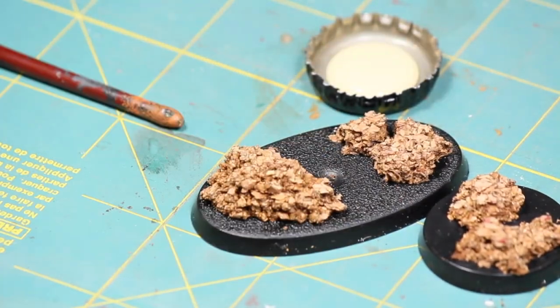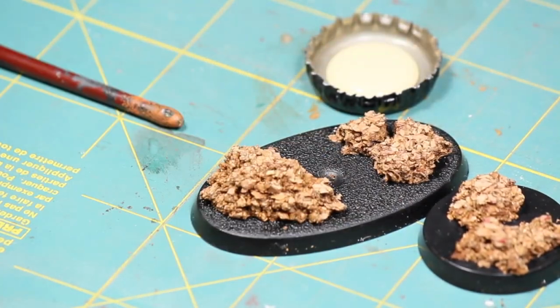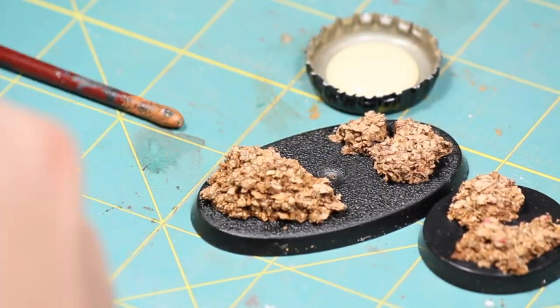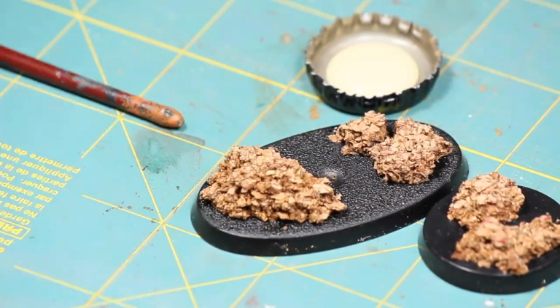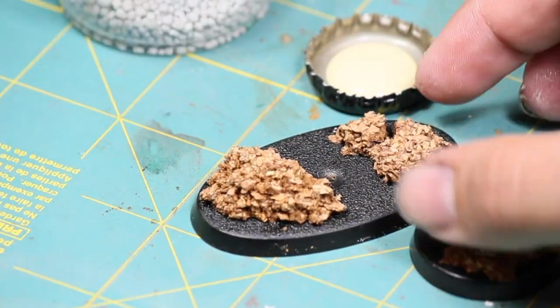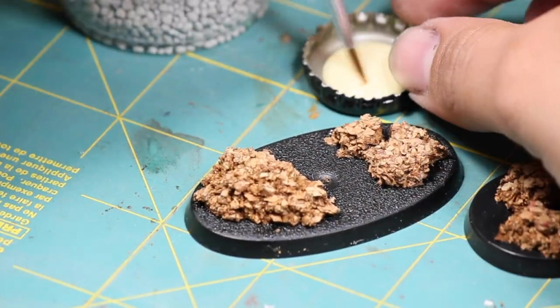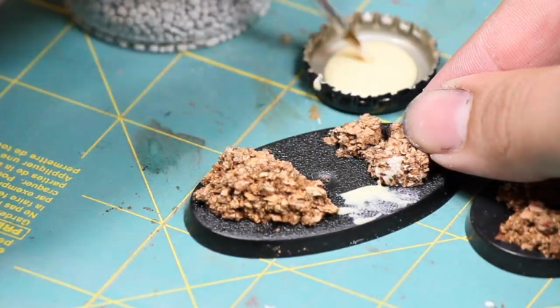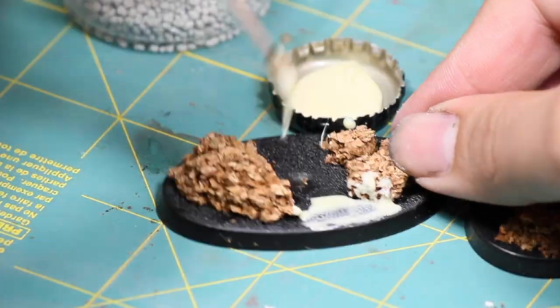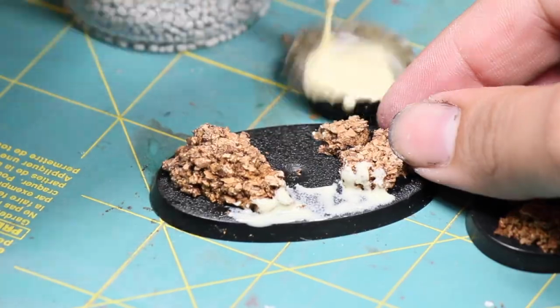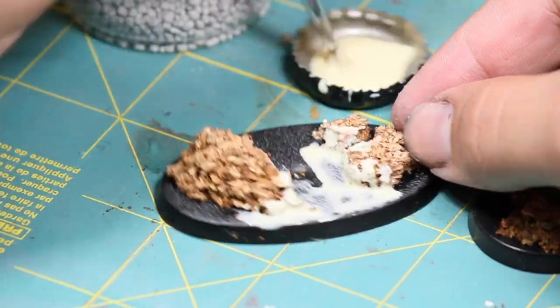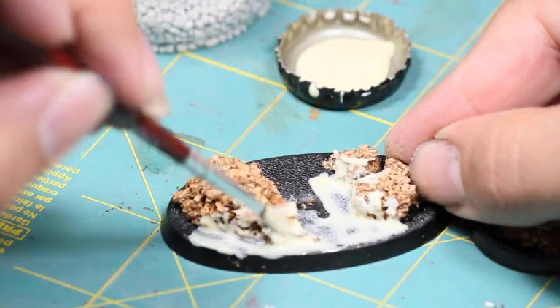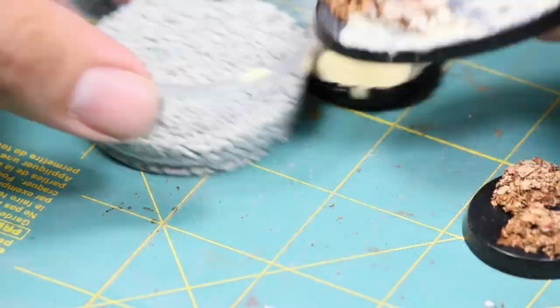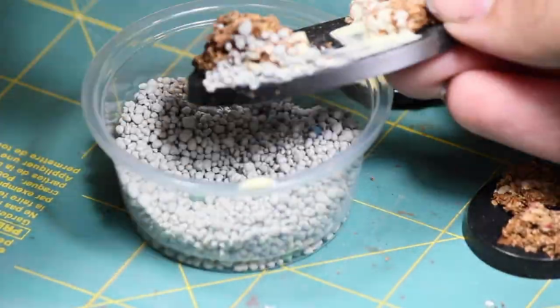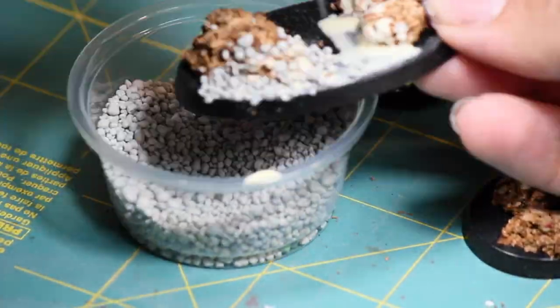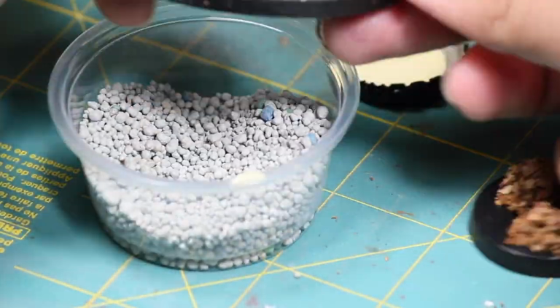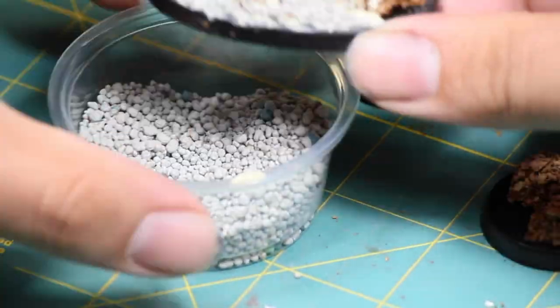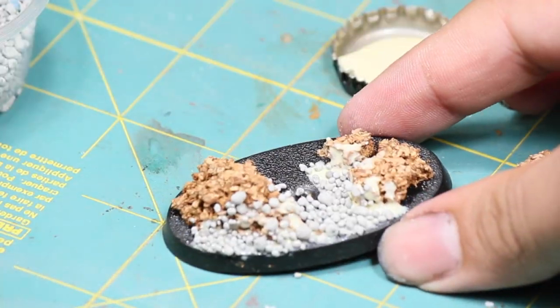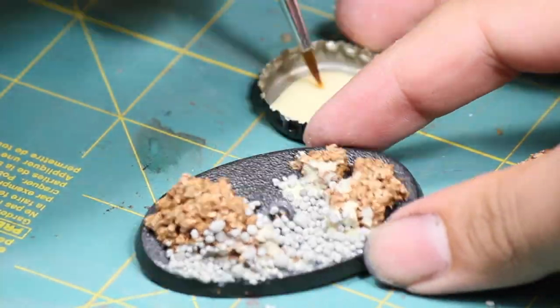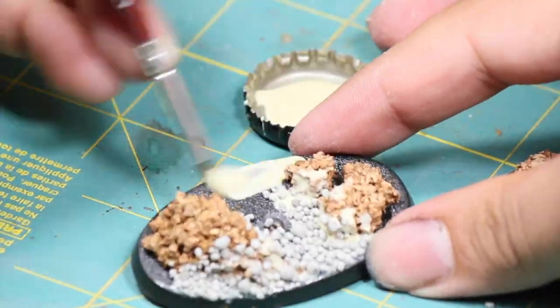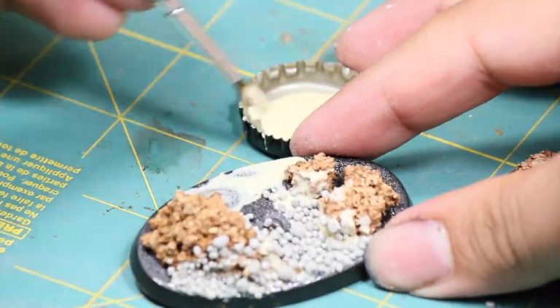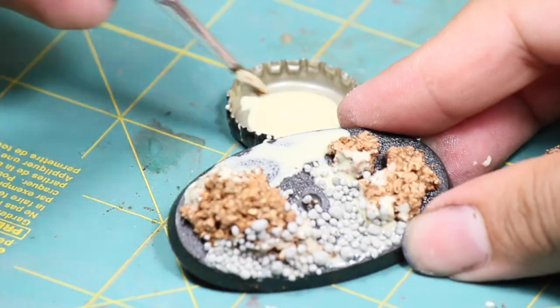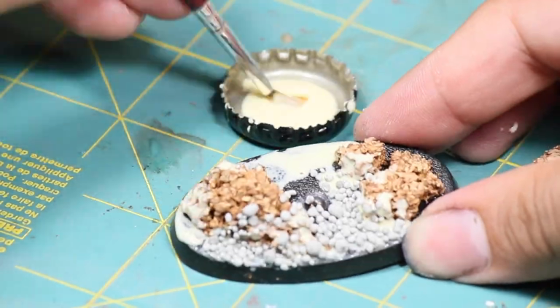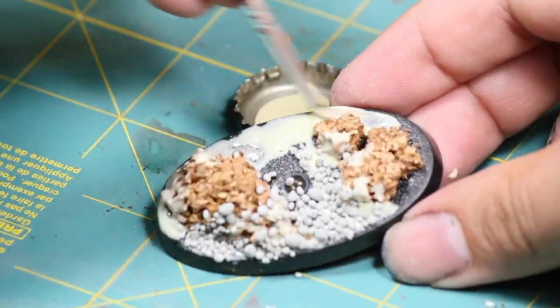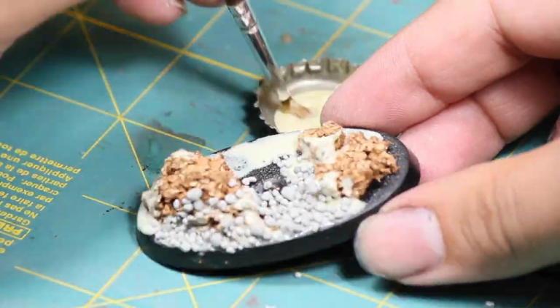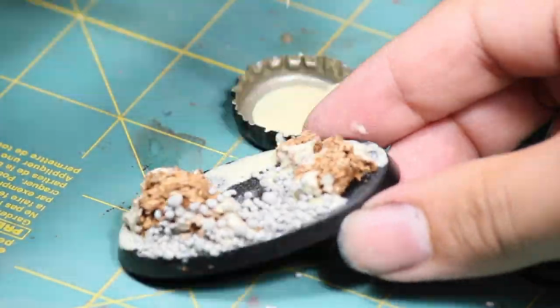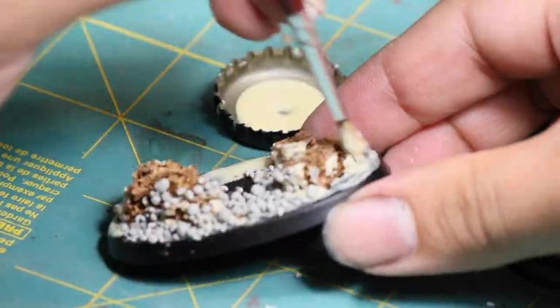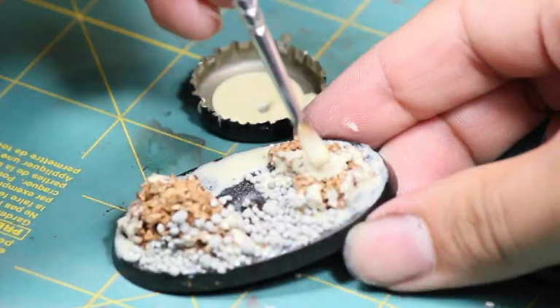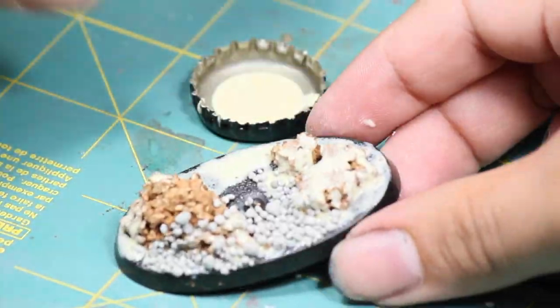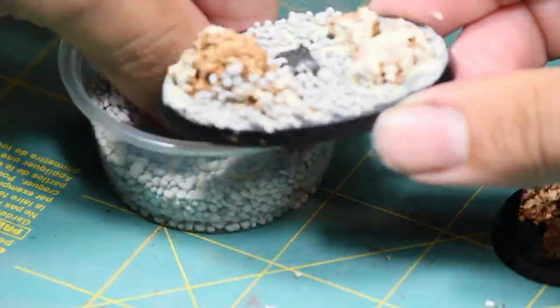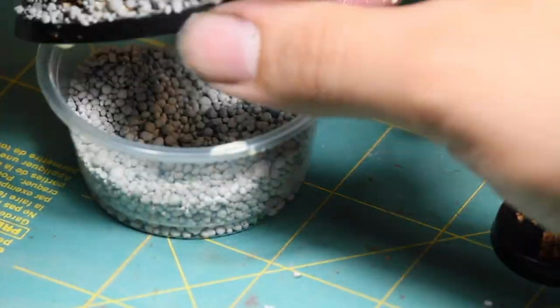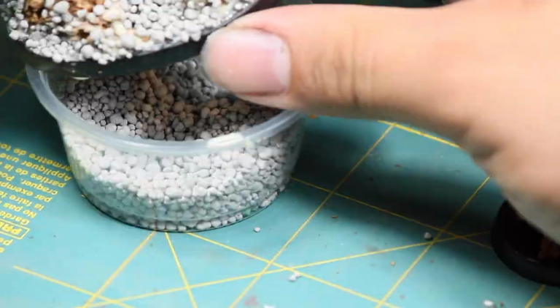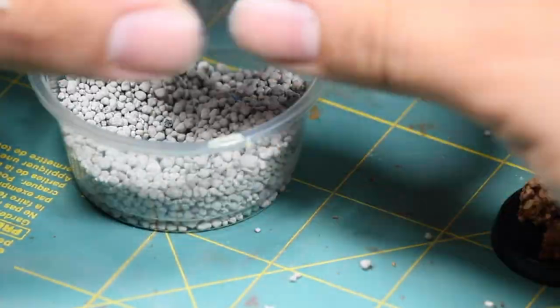Once I was happy with my shaping, I began applying a layer of wood glue and then sprinkling on some cat litter. Cat litter is a really nice way of building up a lot of height and texture very quickly, and you just have to make sure you use lots and lots of glue to help keep it in place.